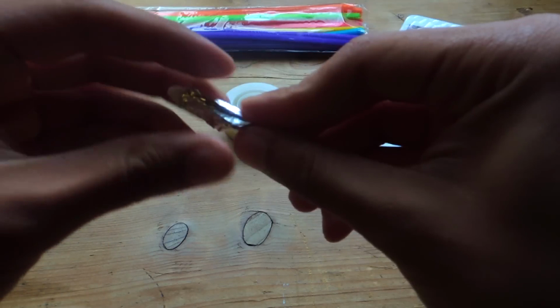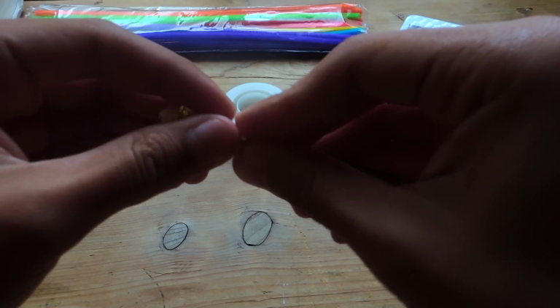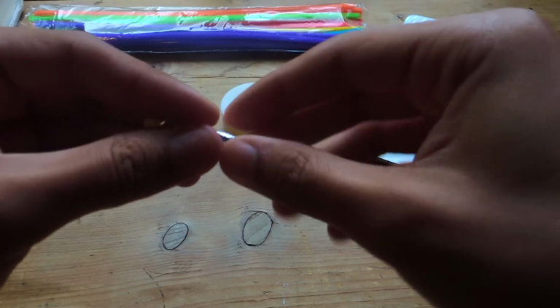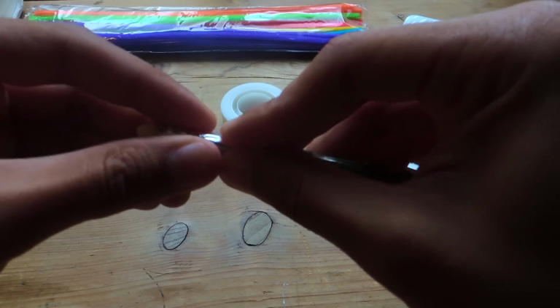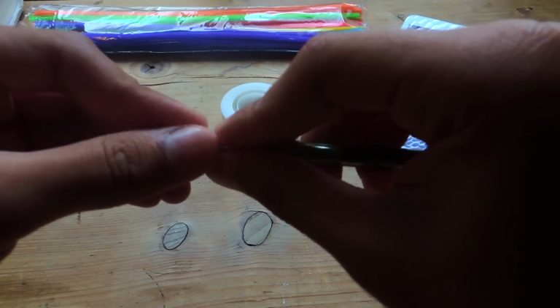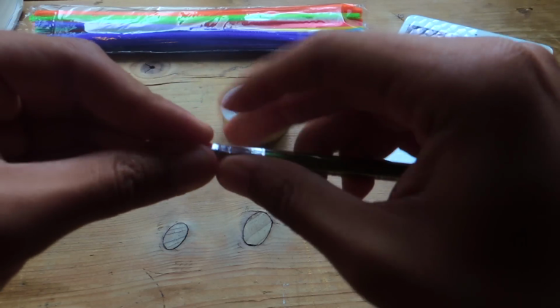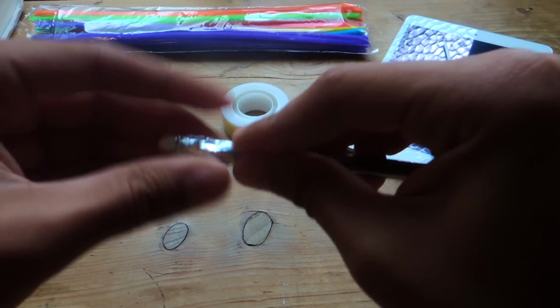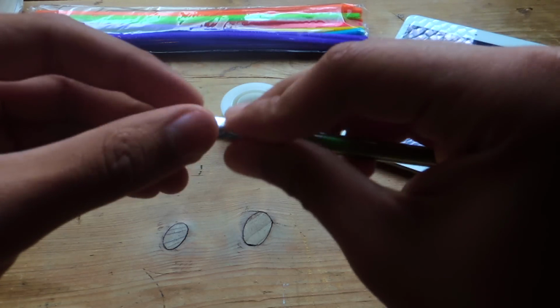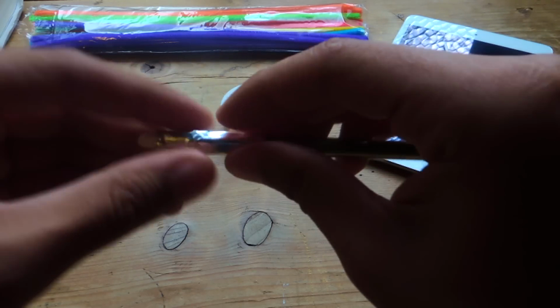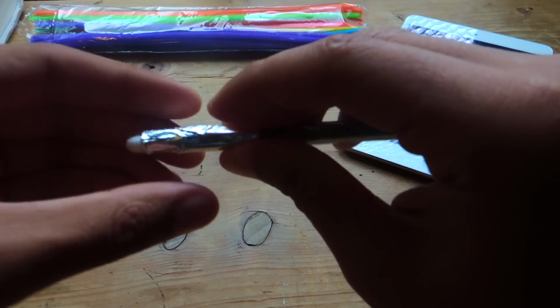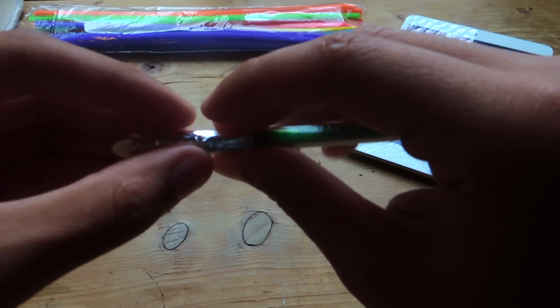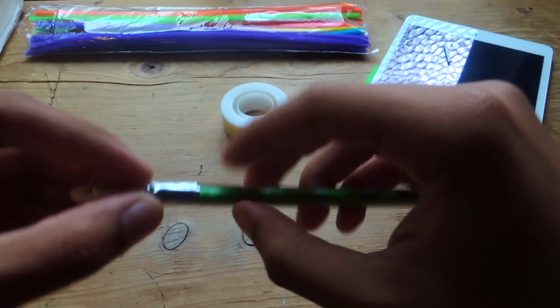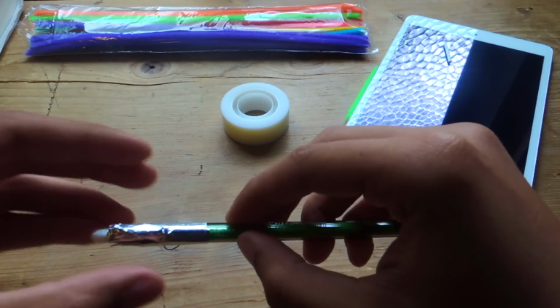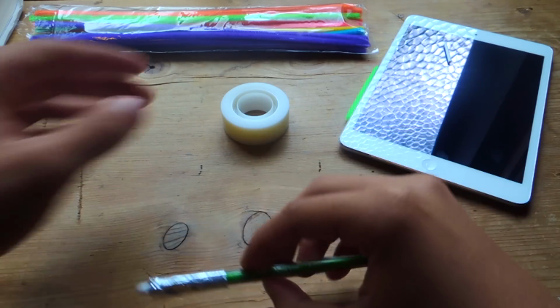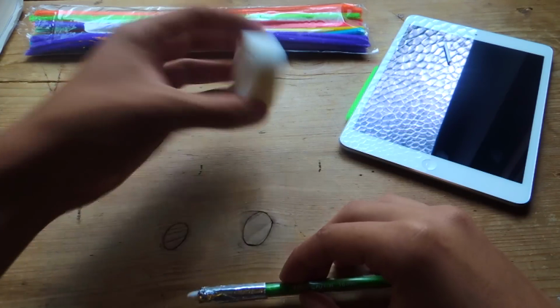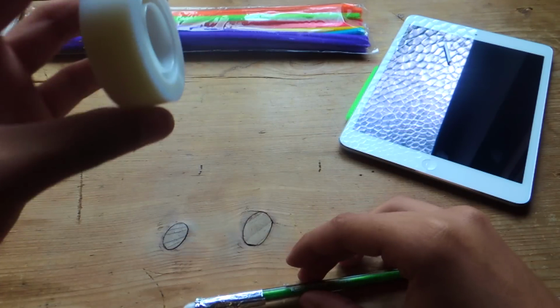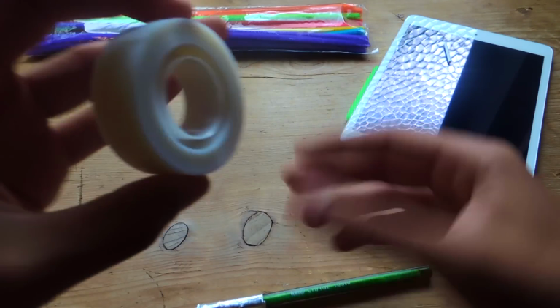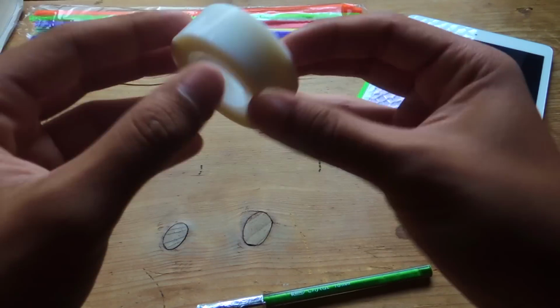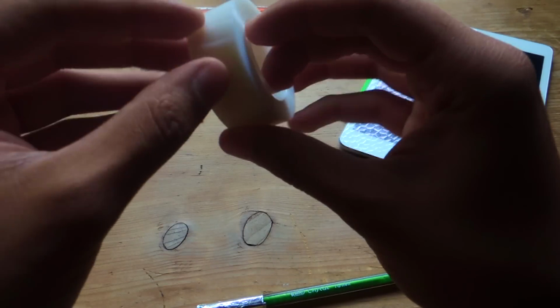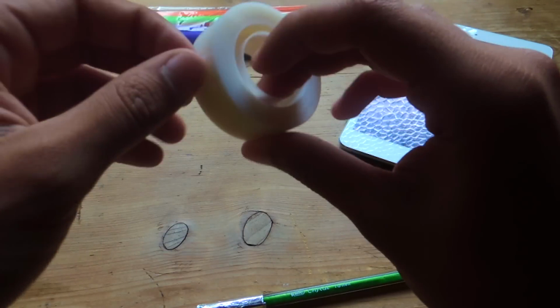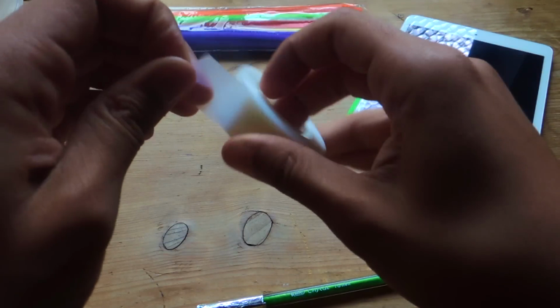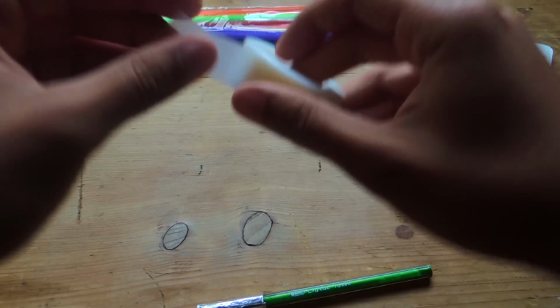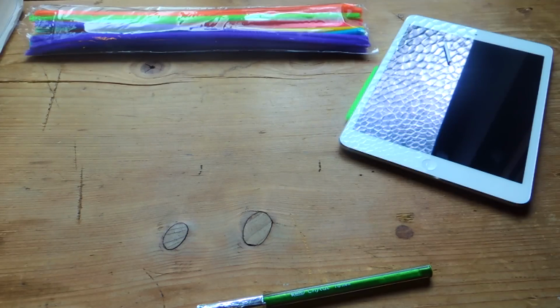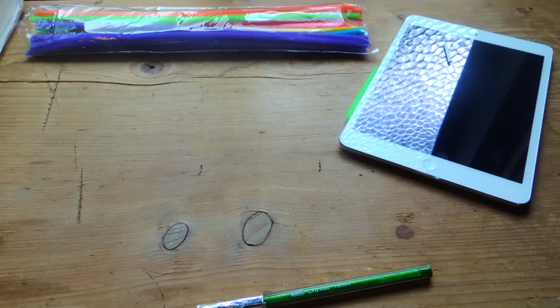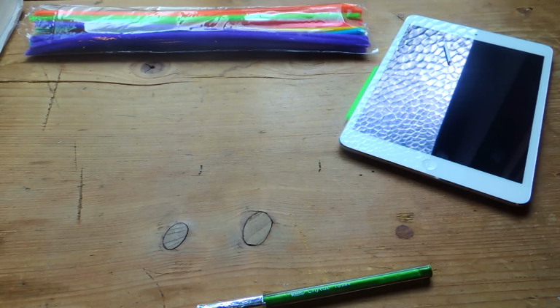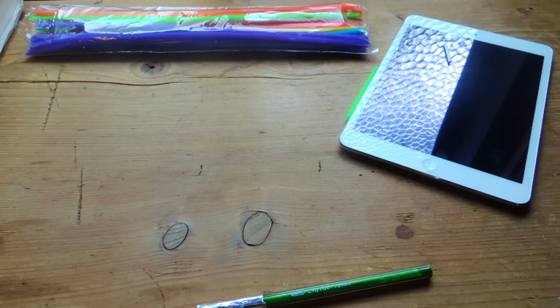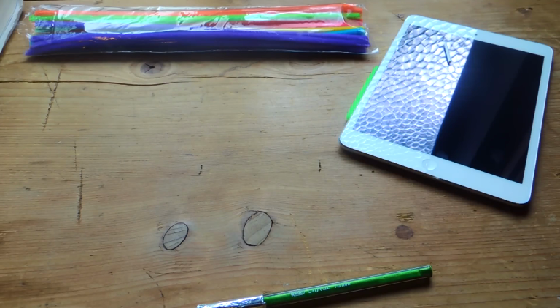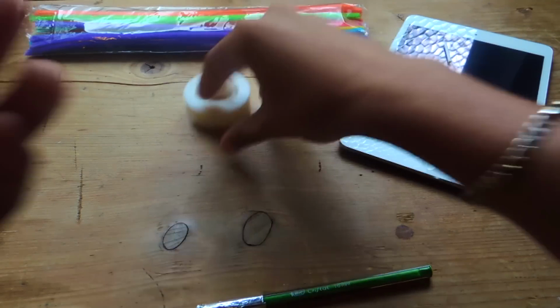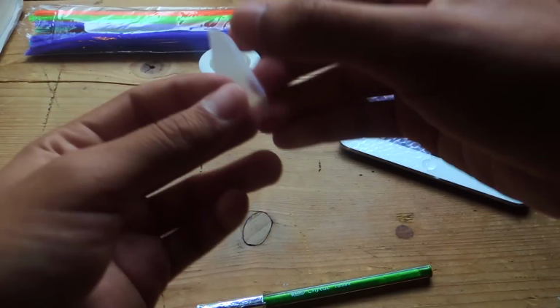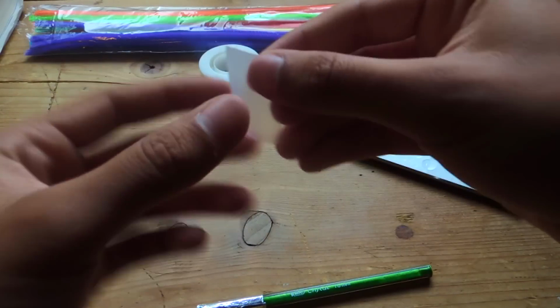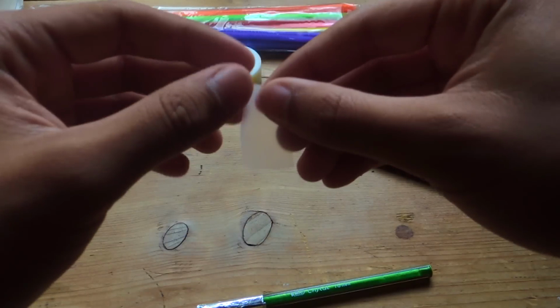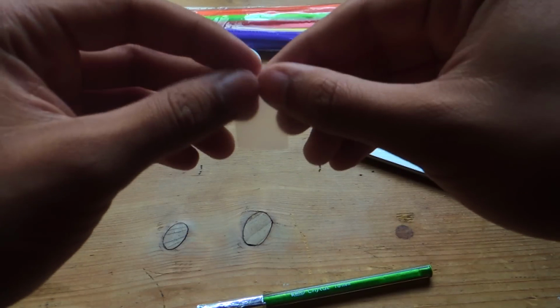For this to stay in place there are different ways — I'm just going to use a small piece of tape. So I'm going to cut this in half and just use that at the bottom here.